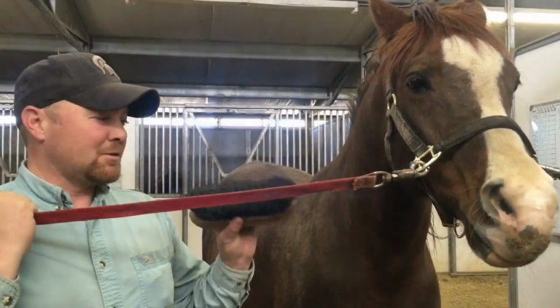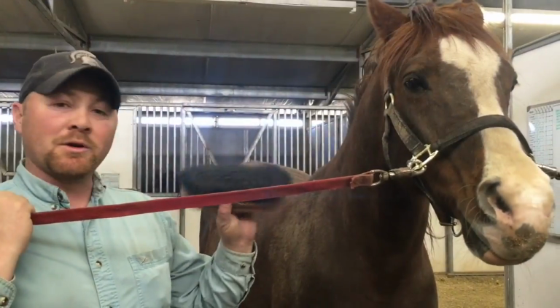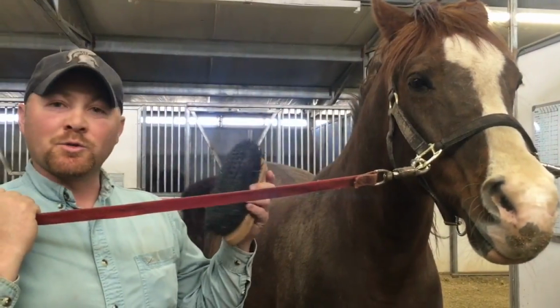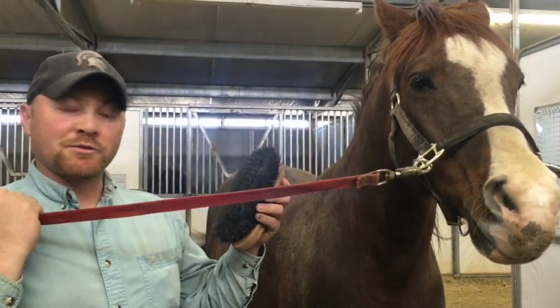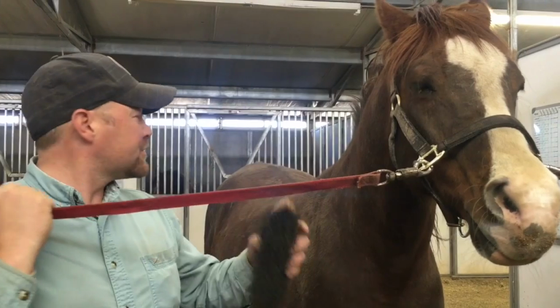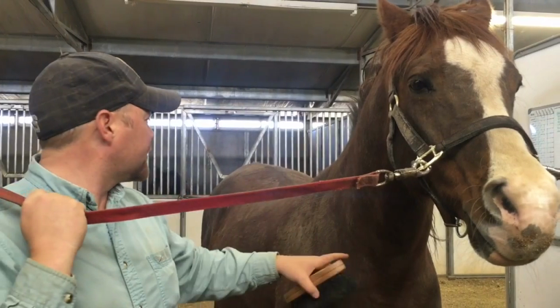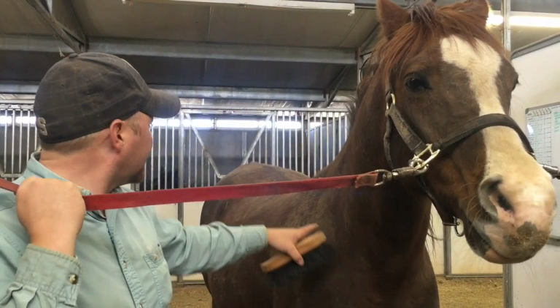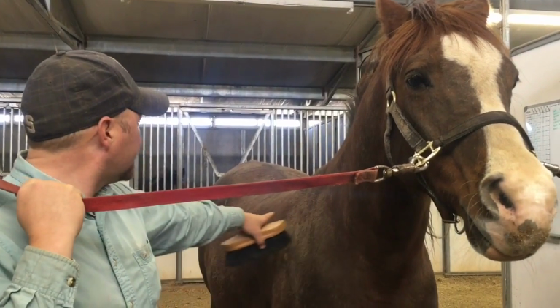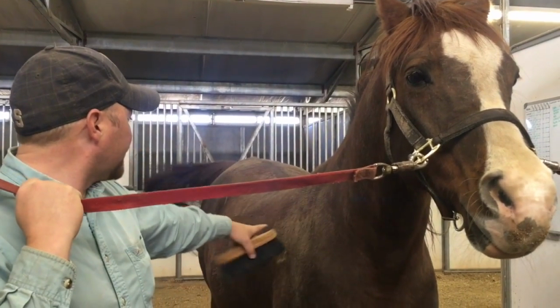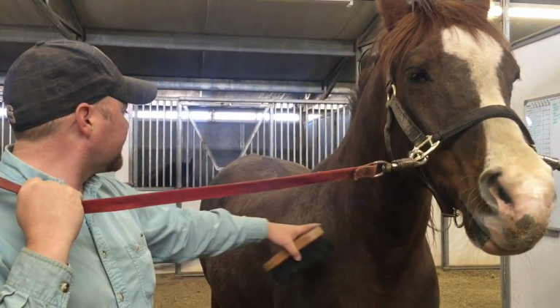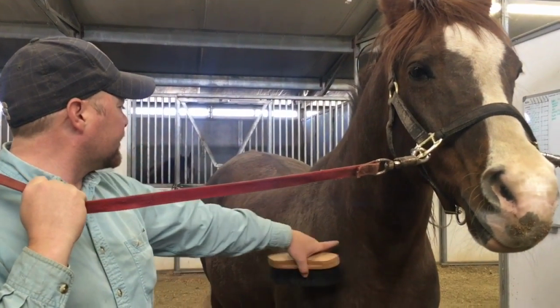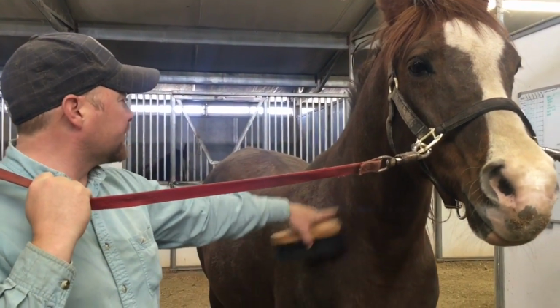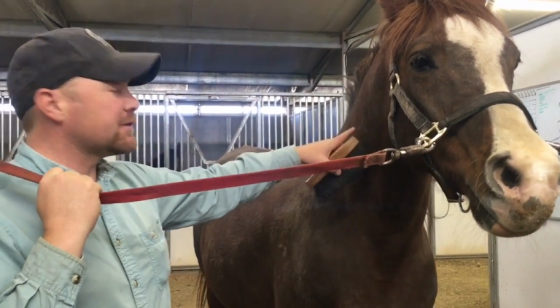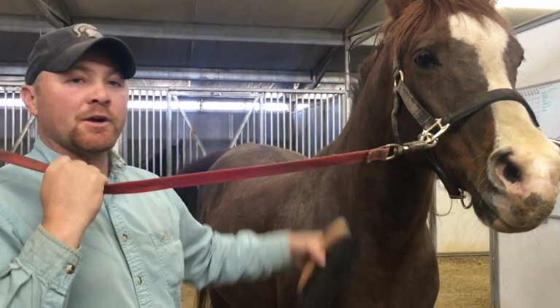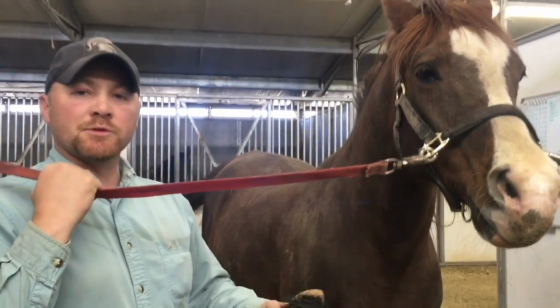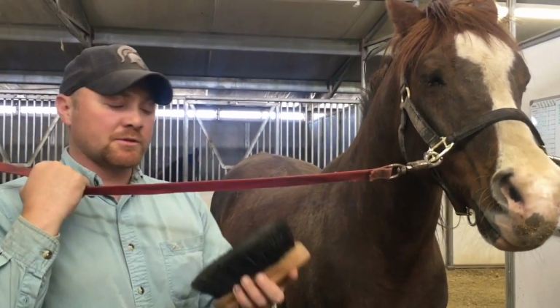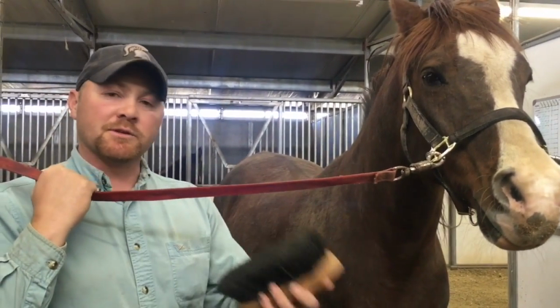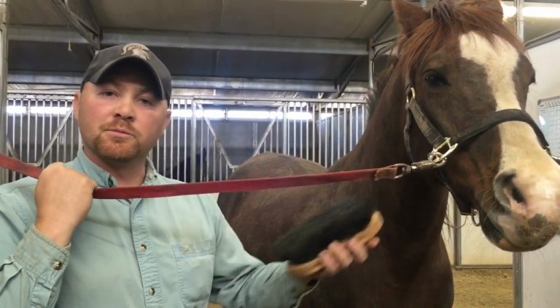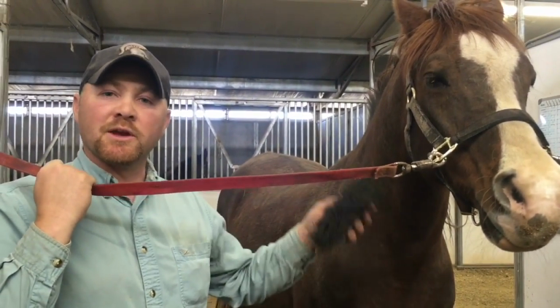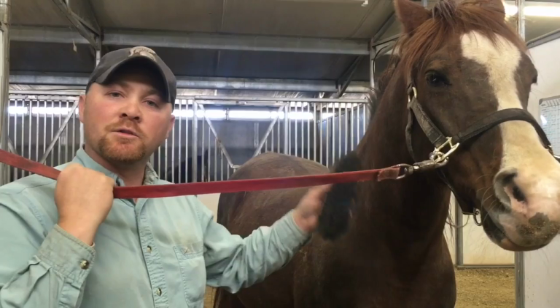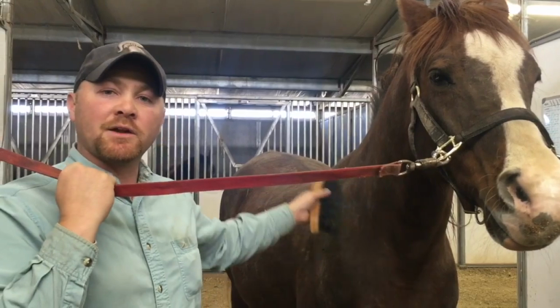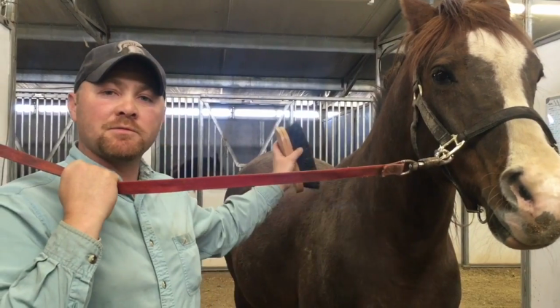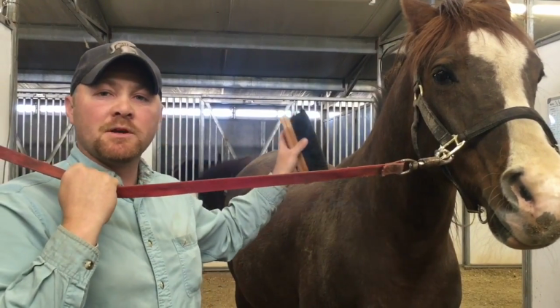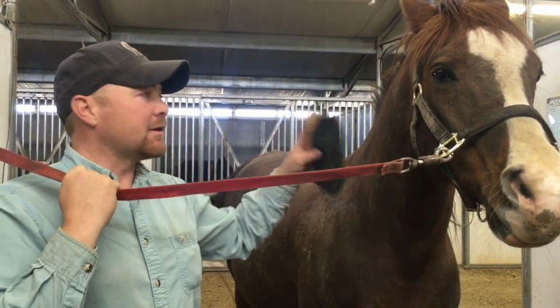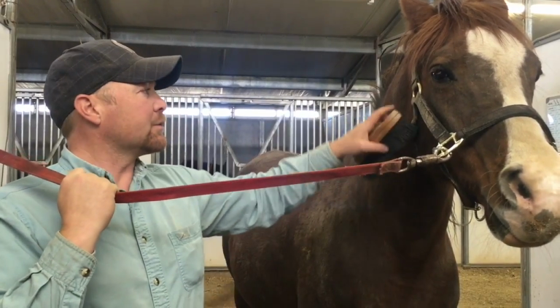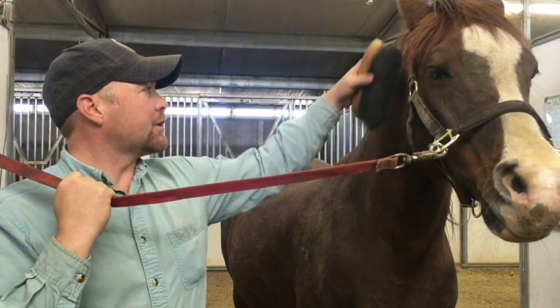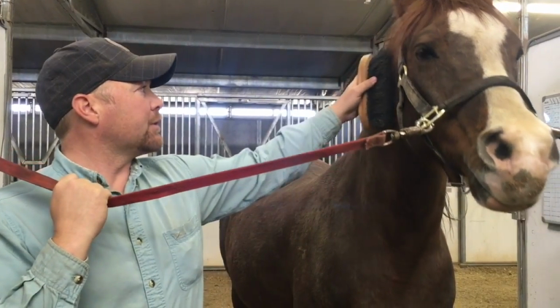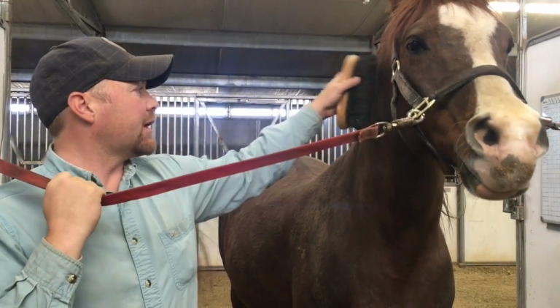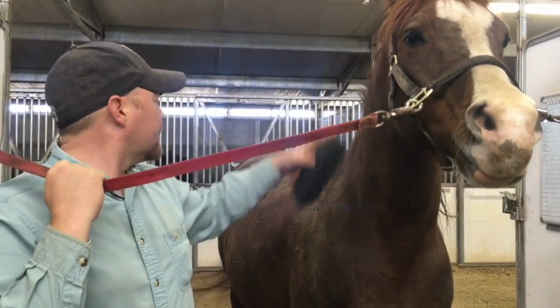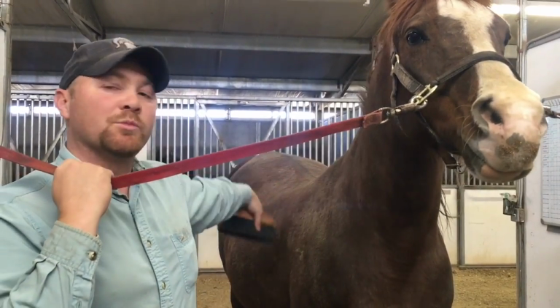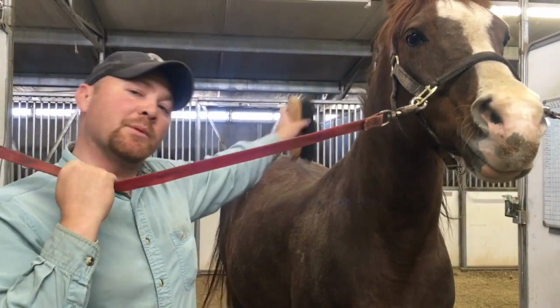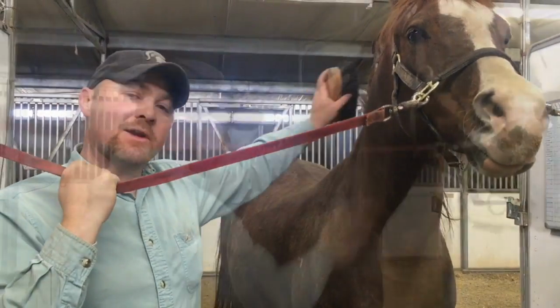So now we're on to our stiff brush. As you can see, our two curries have gotten a lot of dust and hair up, so this is going to take all of that off. Again, we're going to start up here at the head and make our way around.